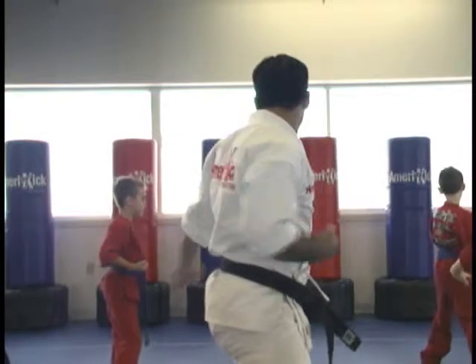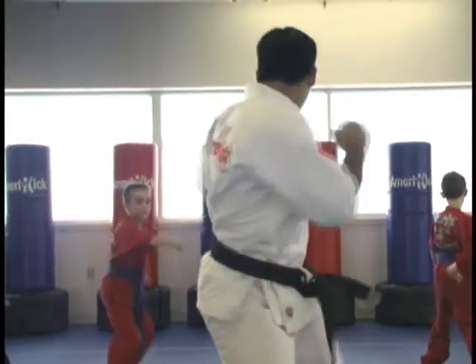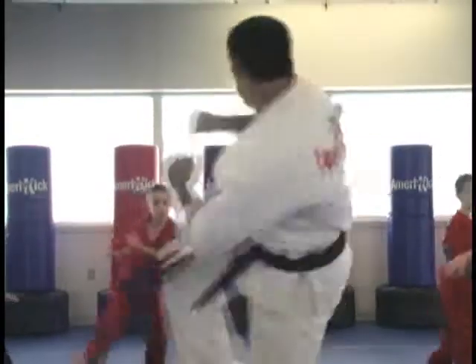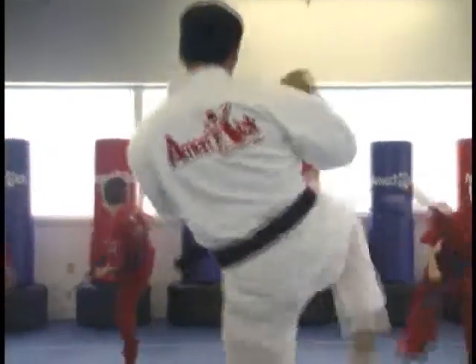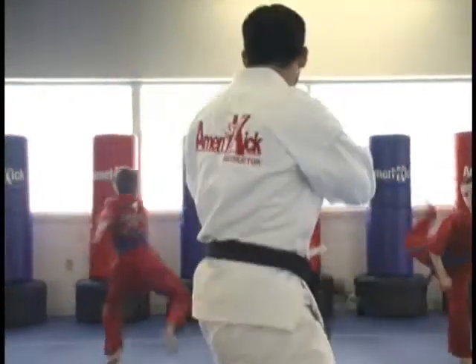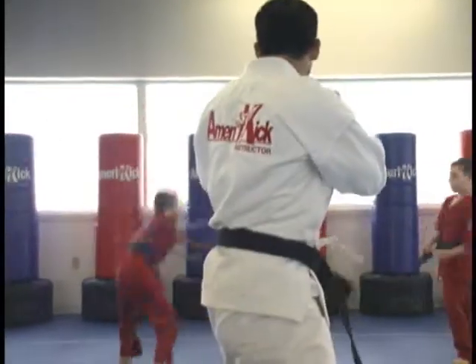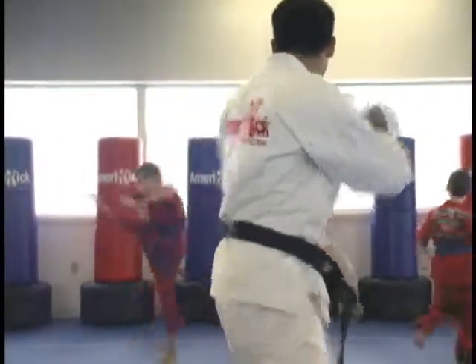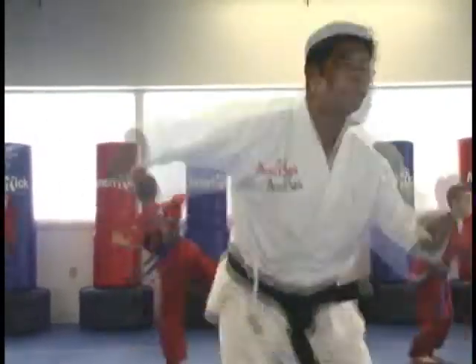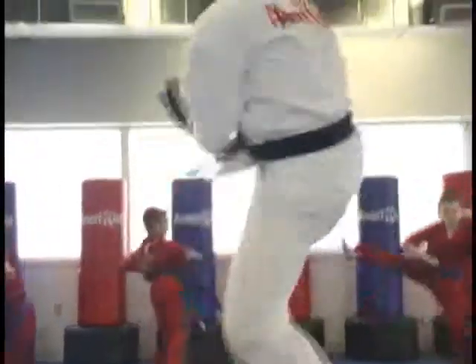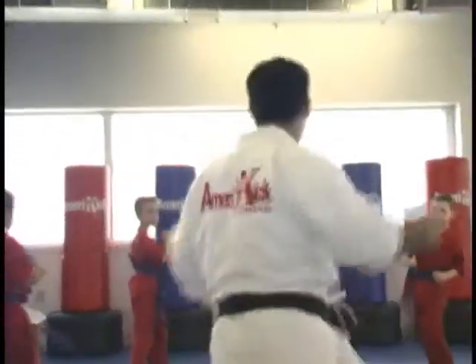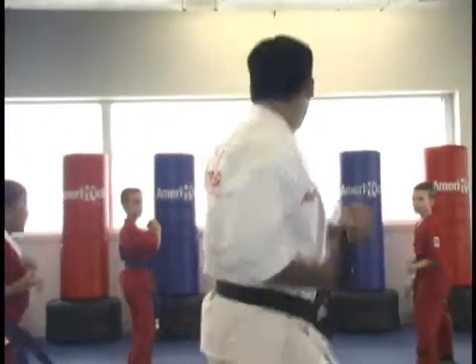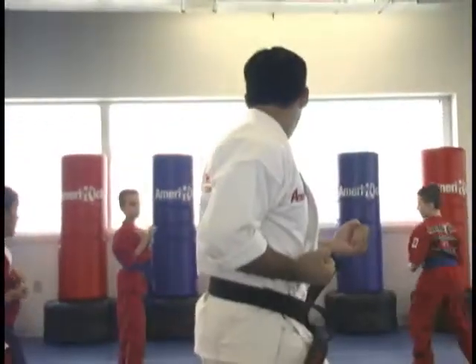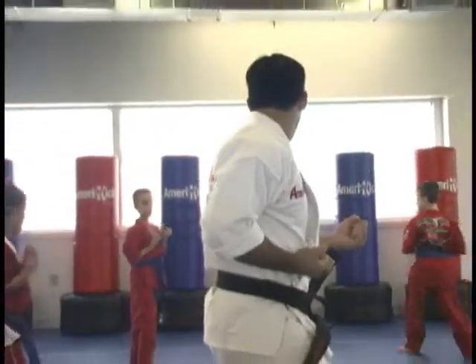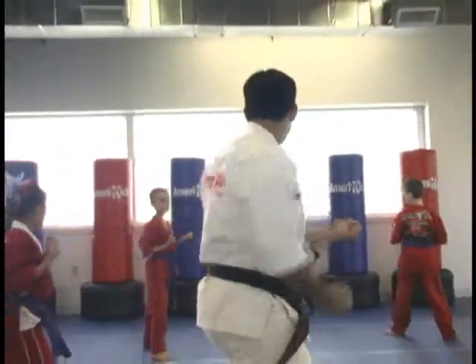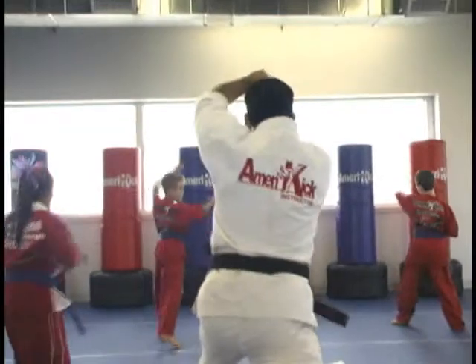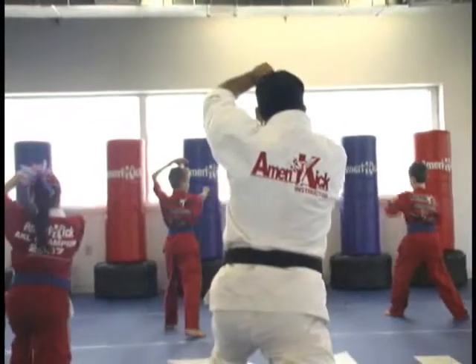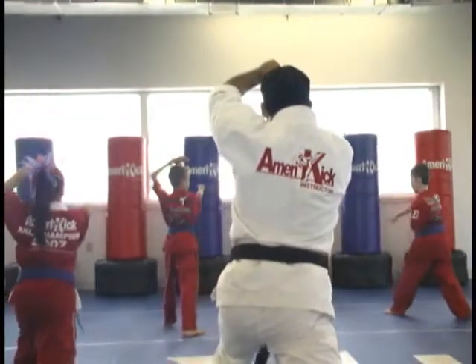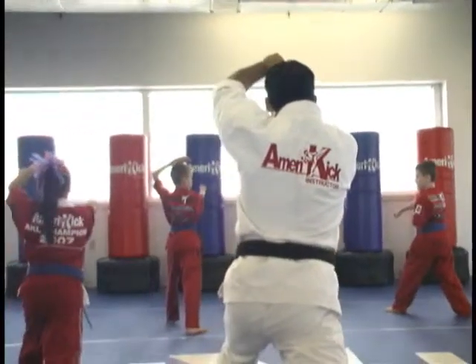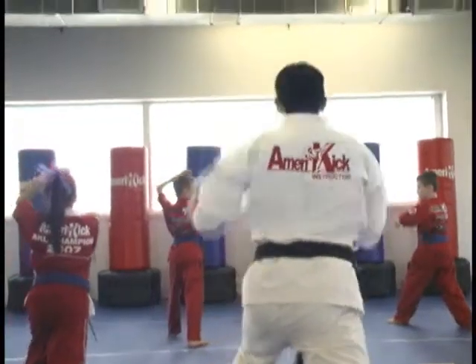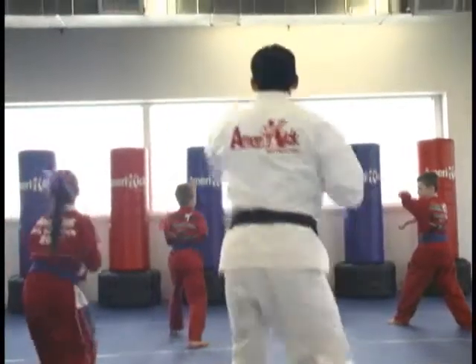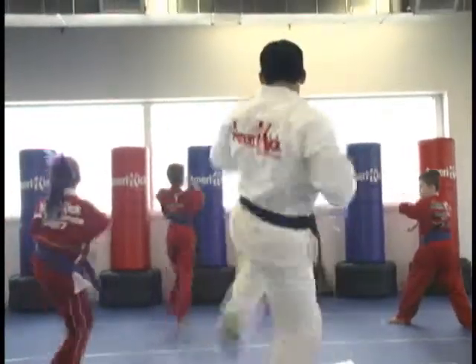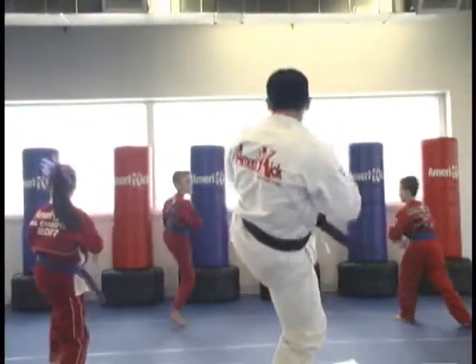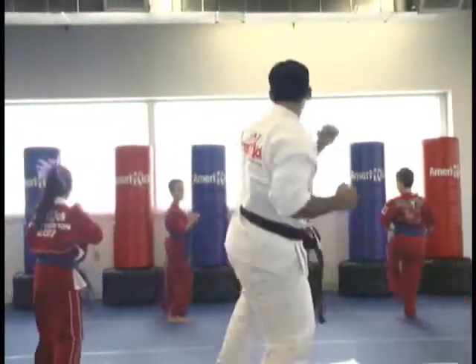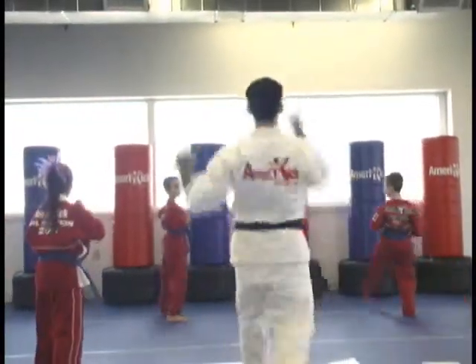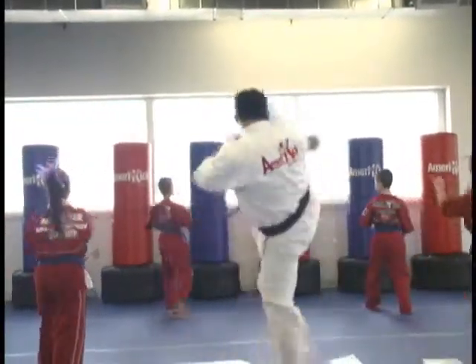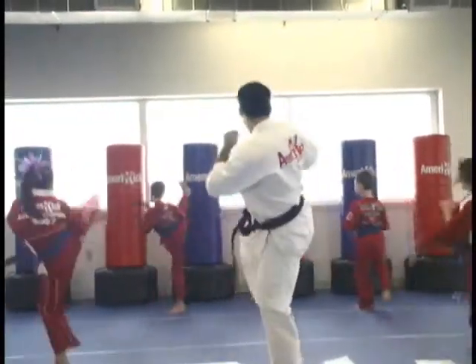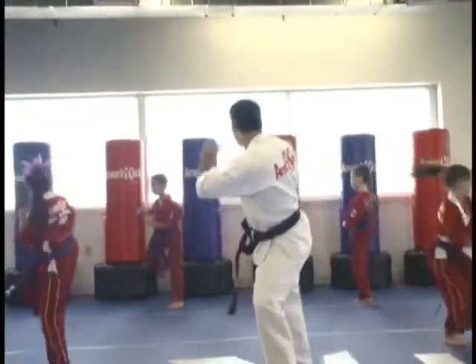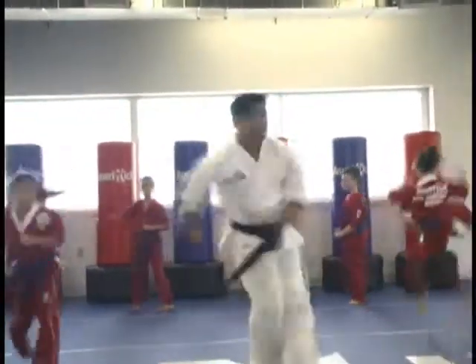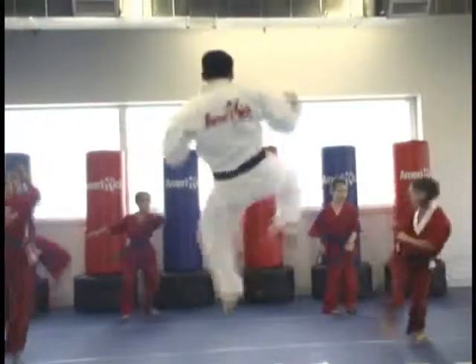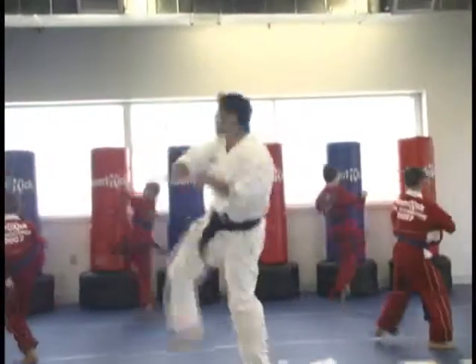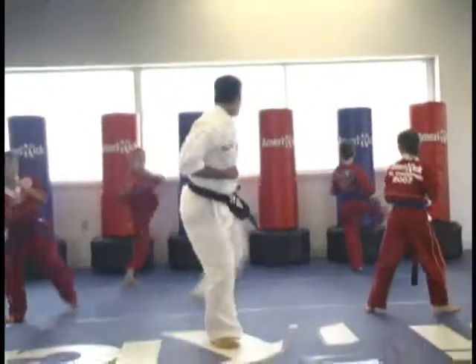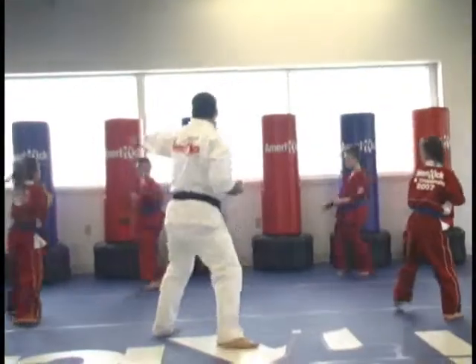Spinel kick right. Jump spinel kick right. Land. Rock punch. Shuffle front kick left. Round kick right. Tornado kick. And punch.